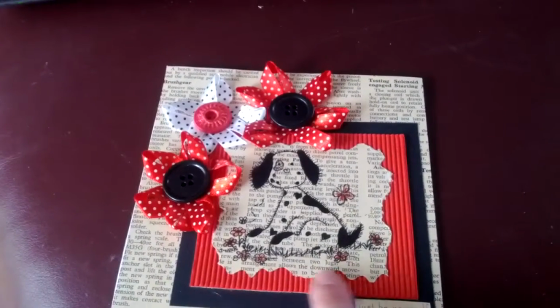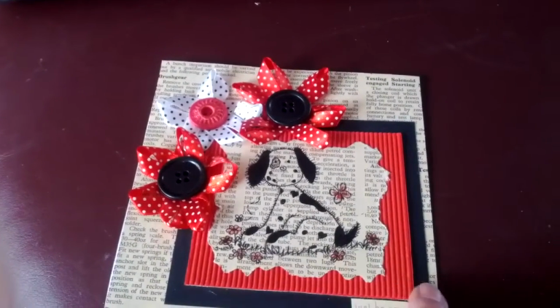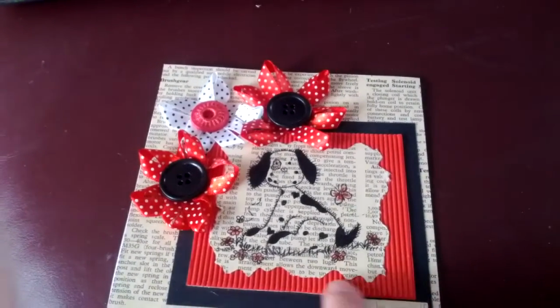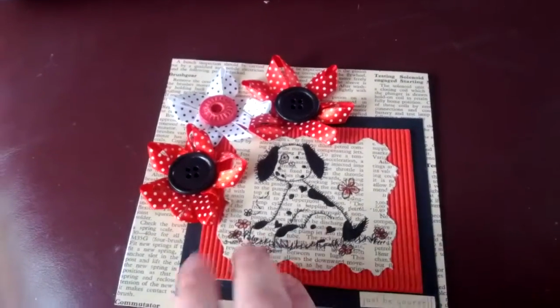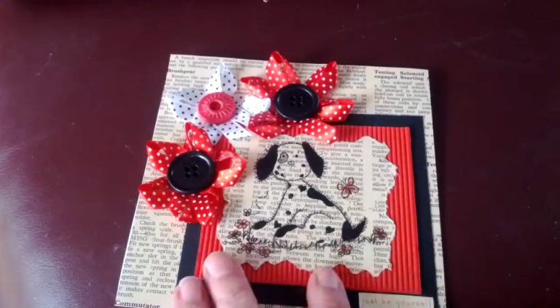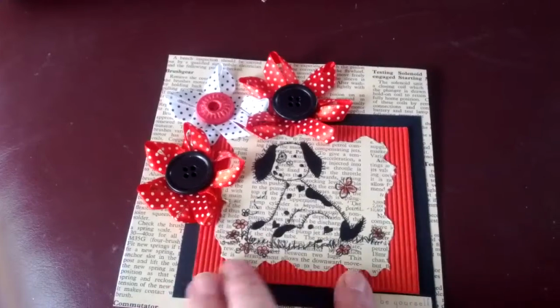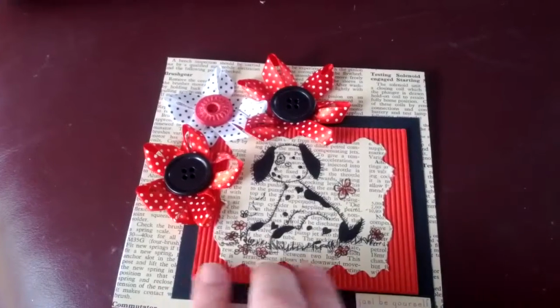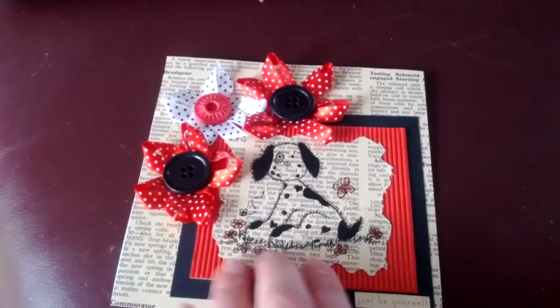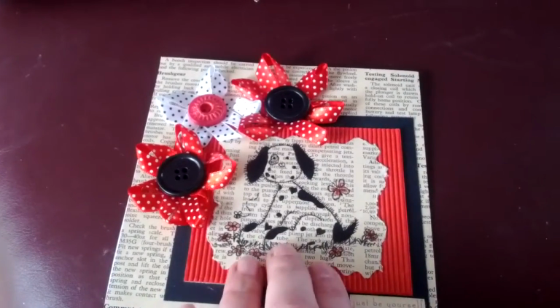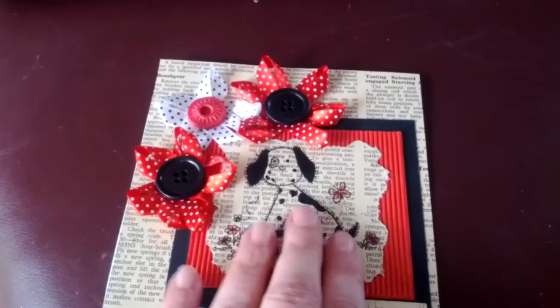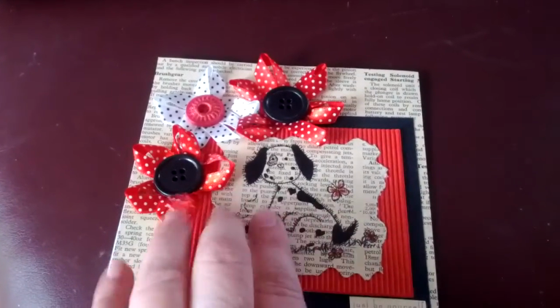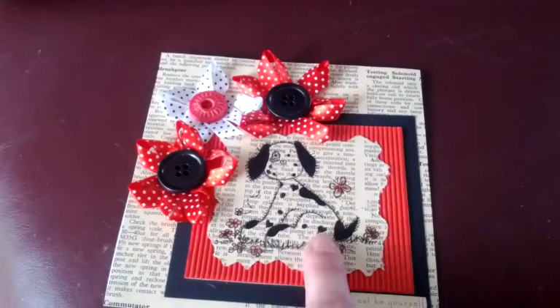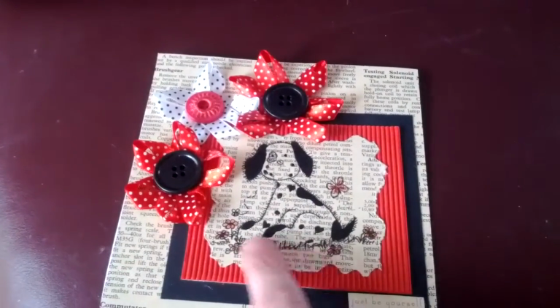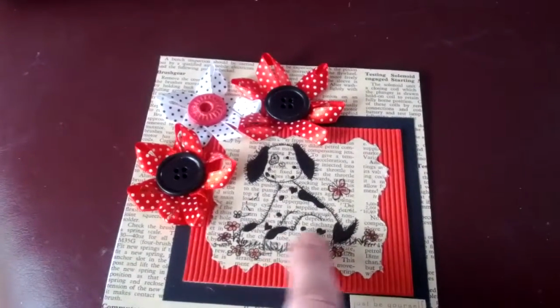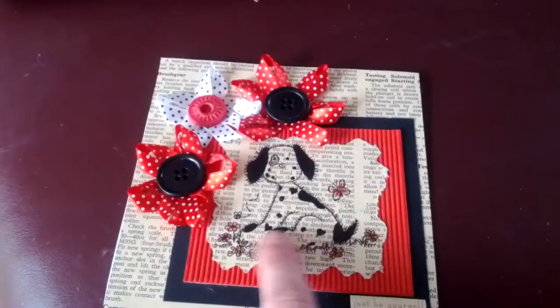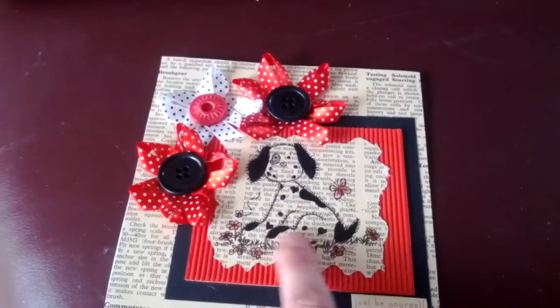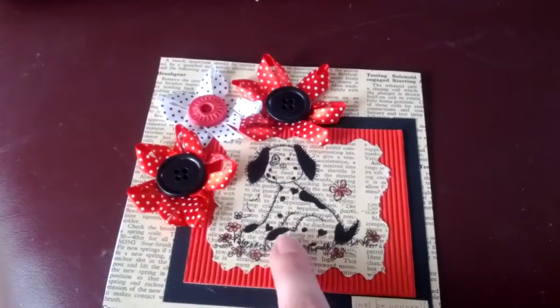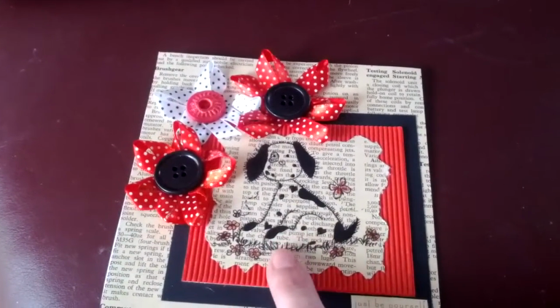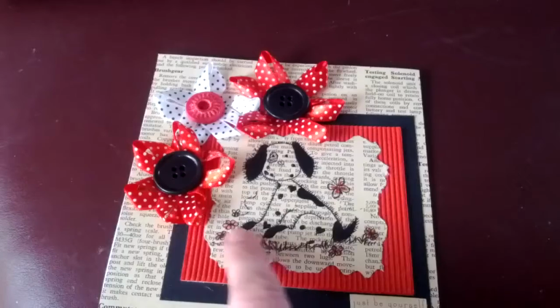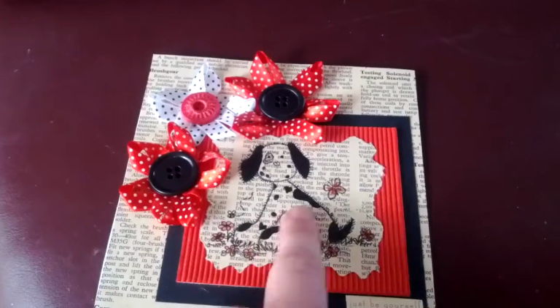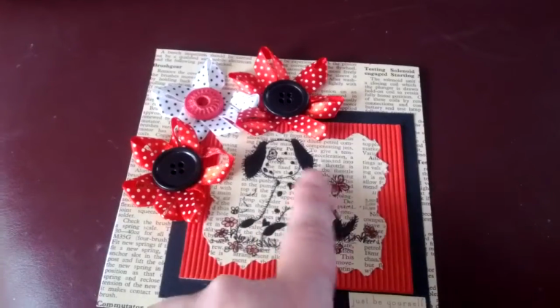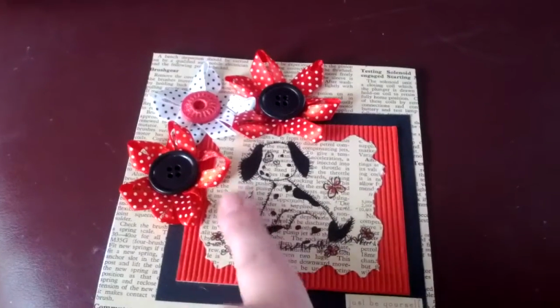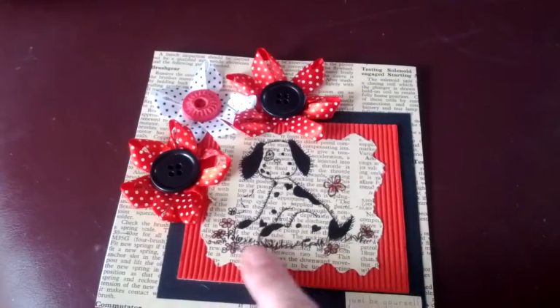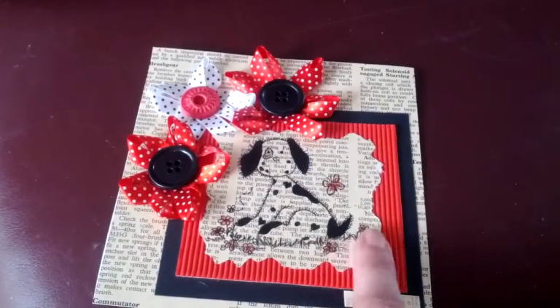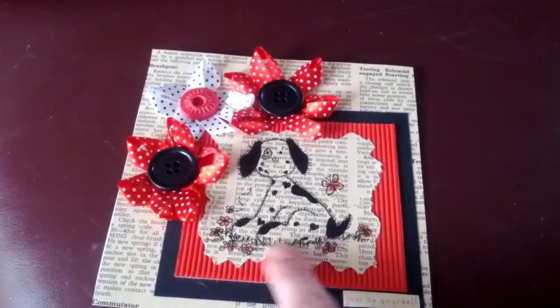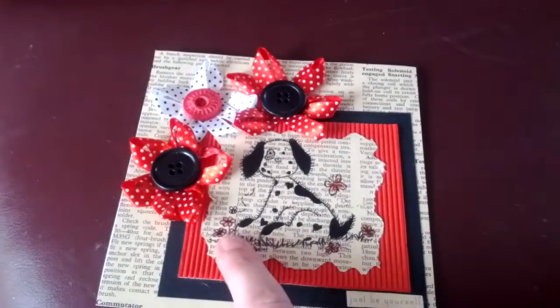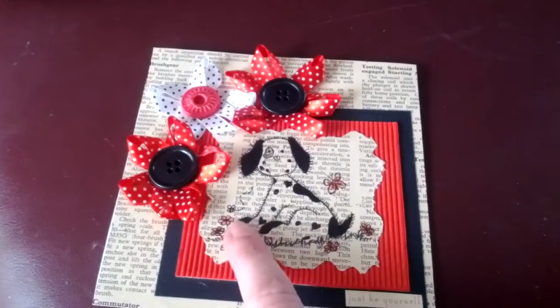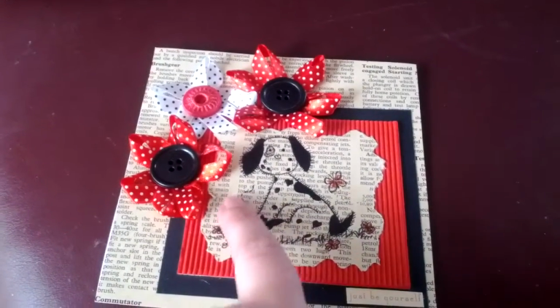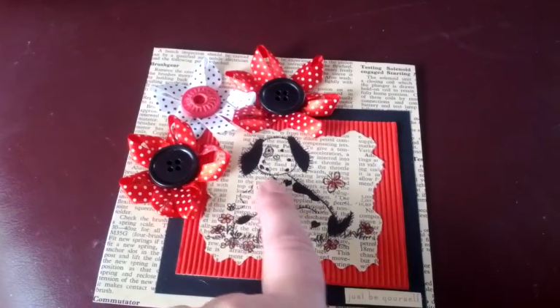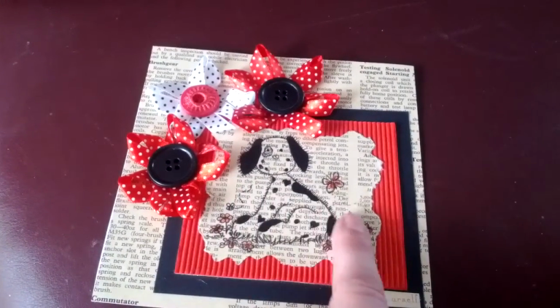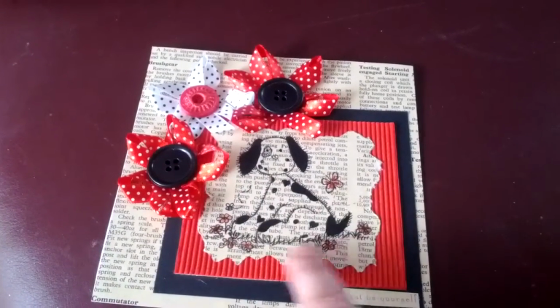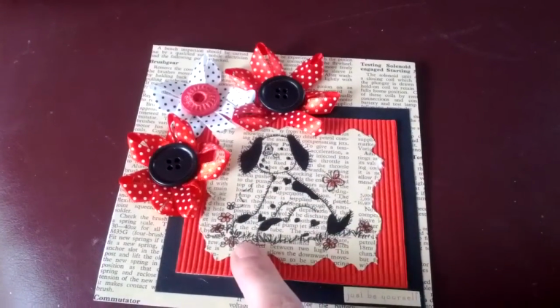This here is some red corrugated board, and then I stamped the image of Pepper the dog. I stamped that on the paper, tore it out, and then it's been coloured in with some Pro Markers.